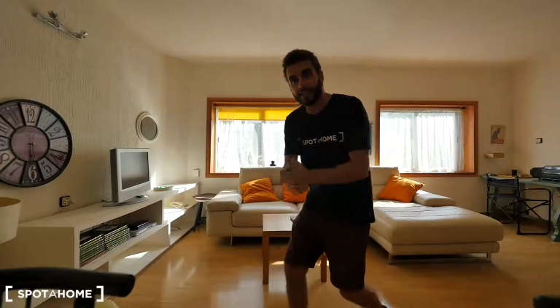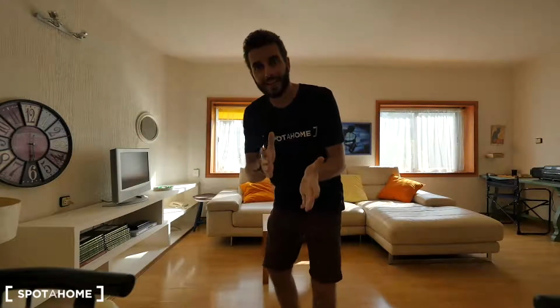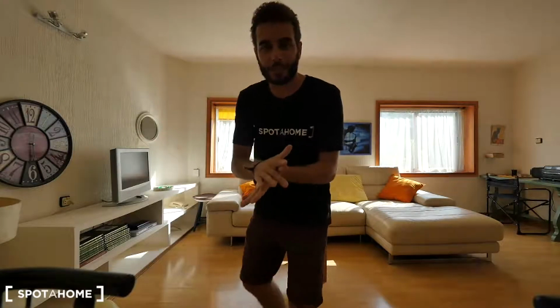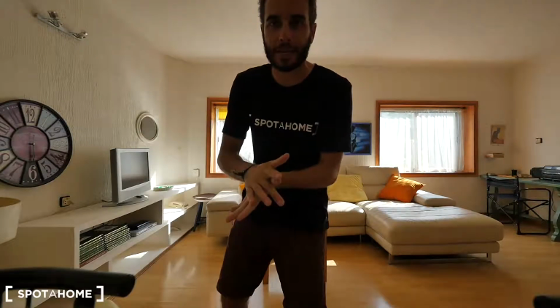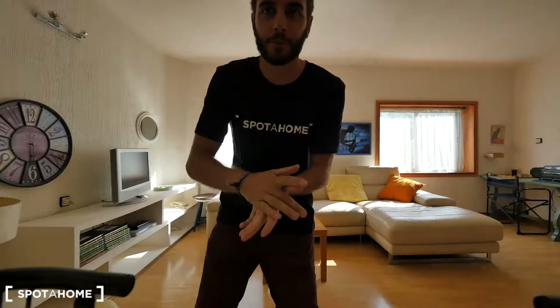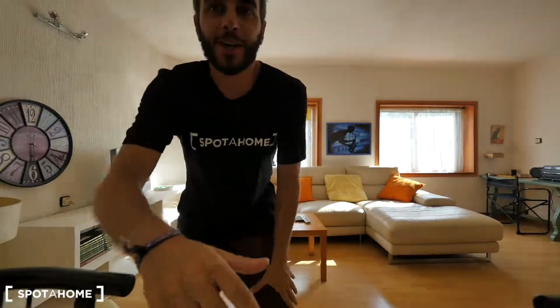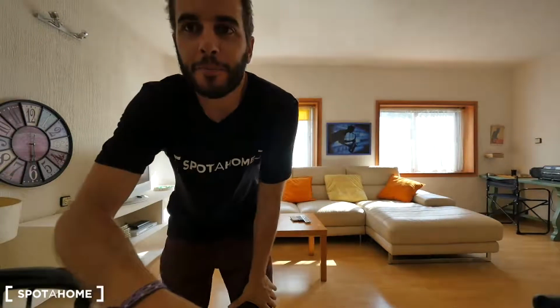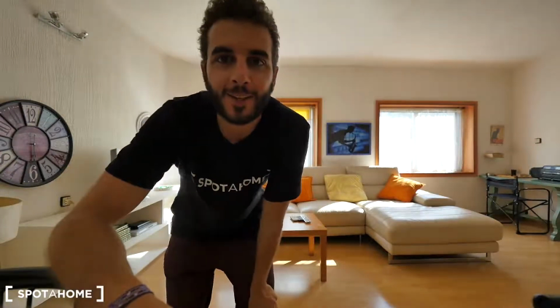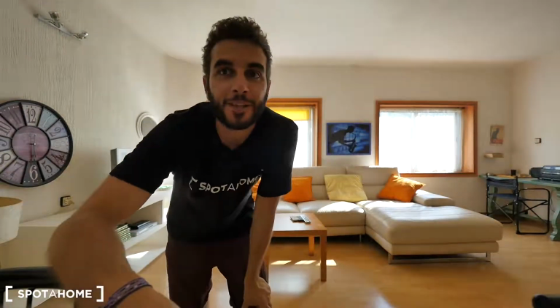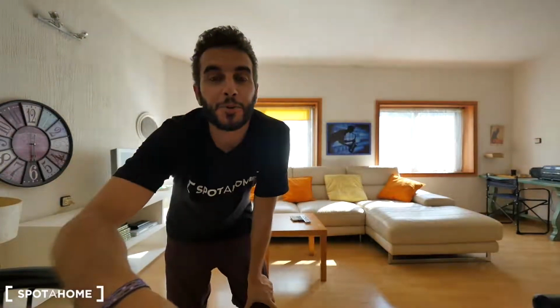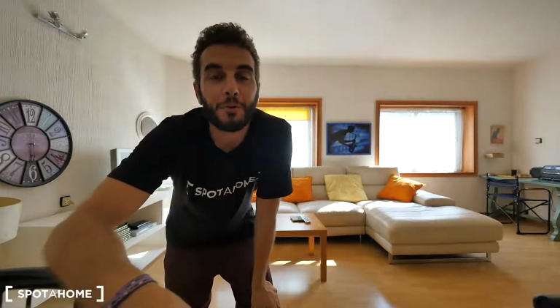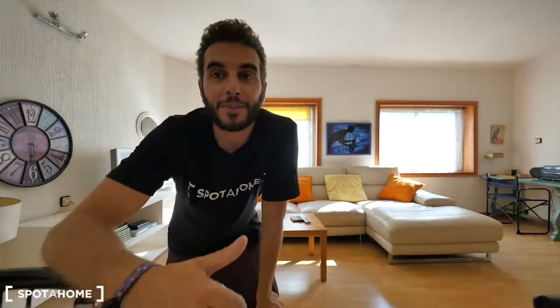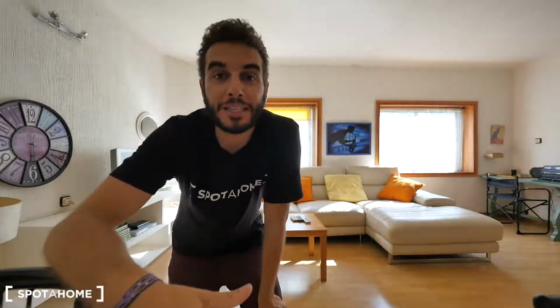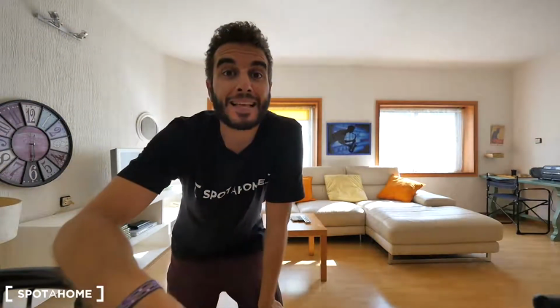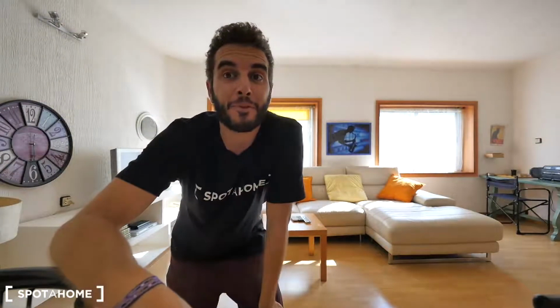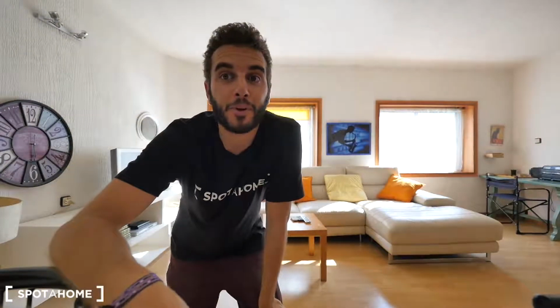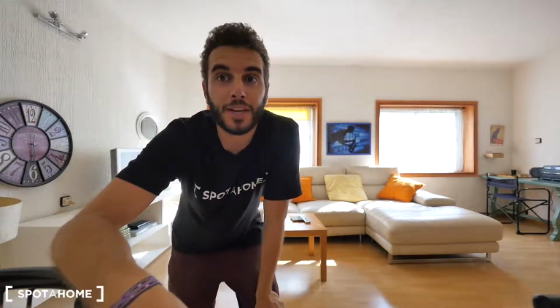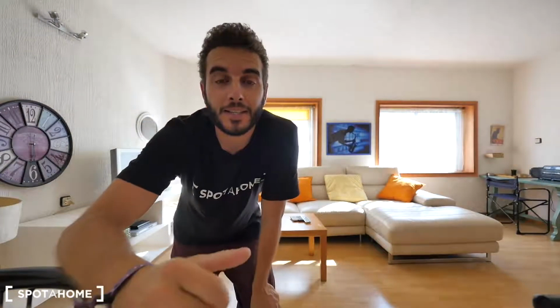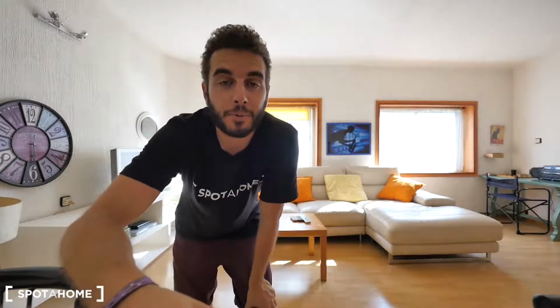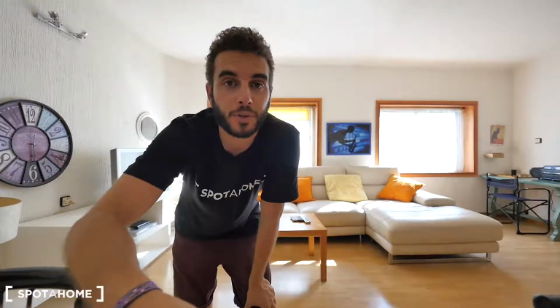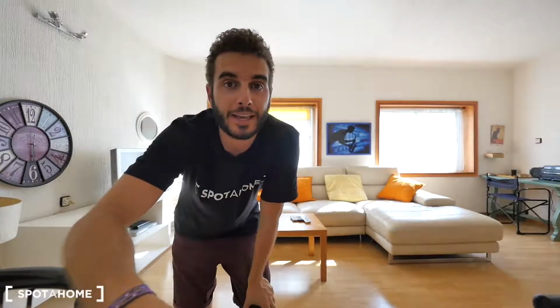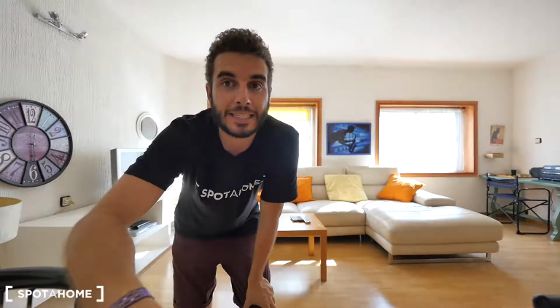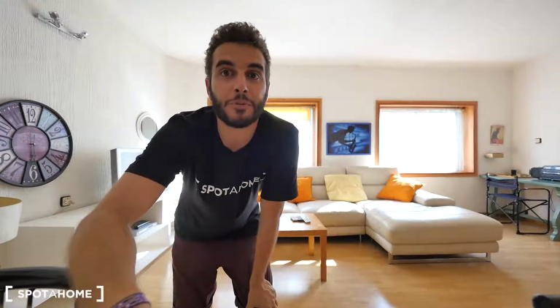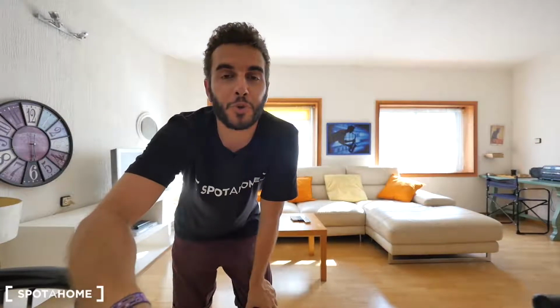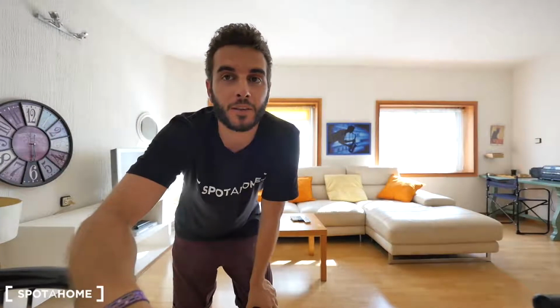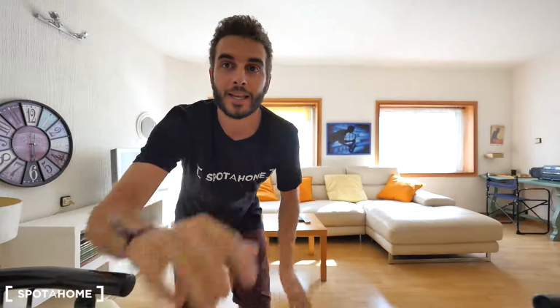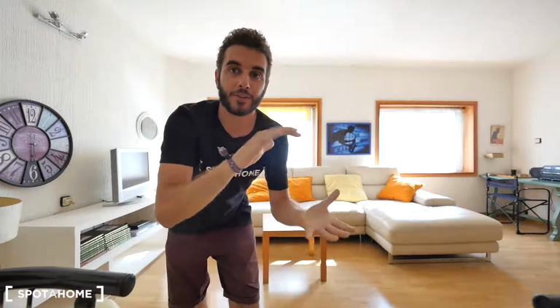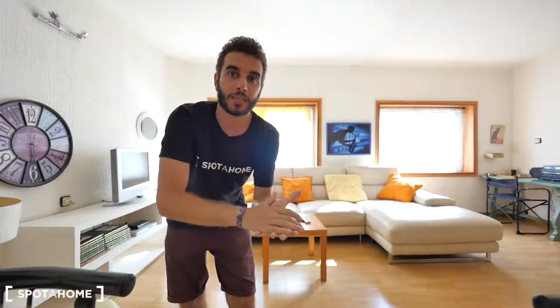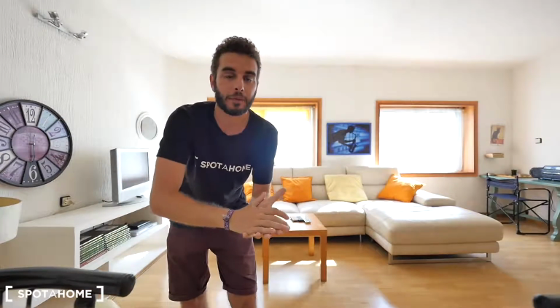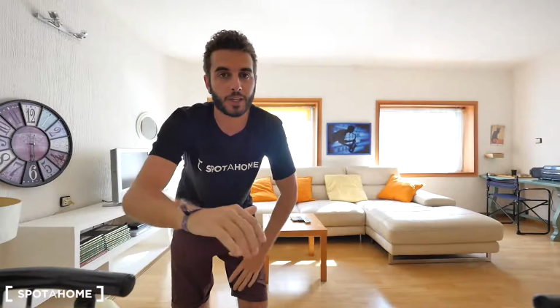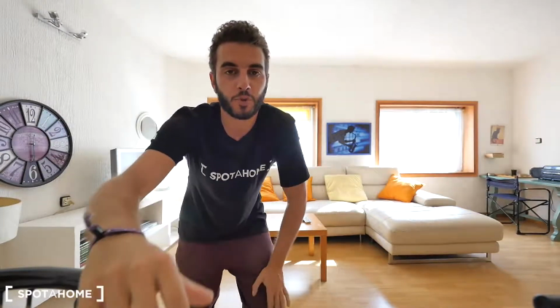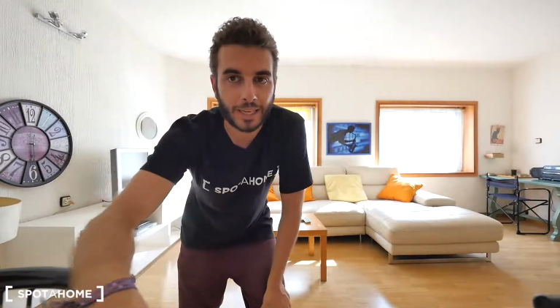Hey guys, what's up? Richaig from Spoda Home, Barcelona. Today we are in the street Mara de la Deuda Port. This is in the neighborhood of Sants Montjuic, next to the big mountain of Montjuic.